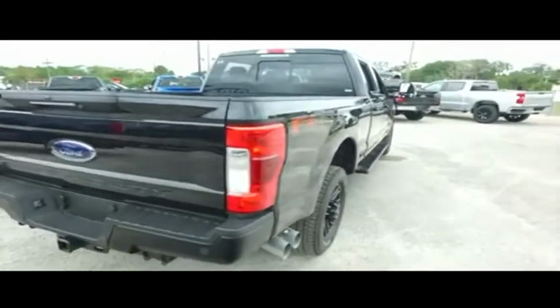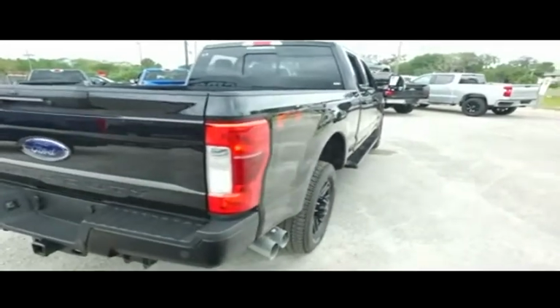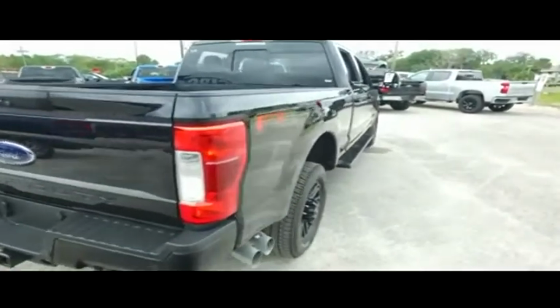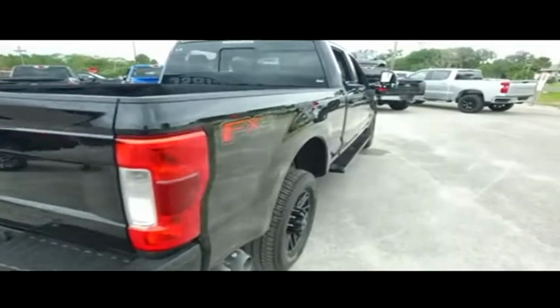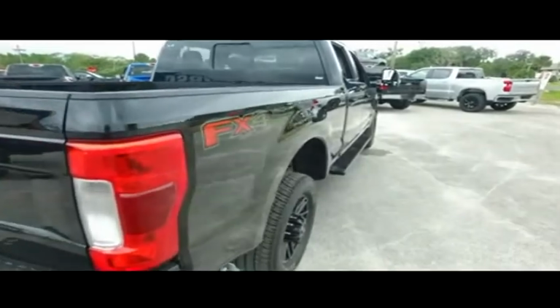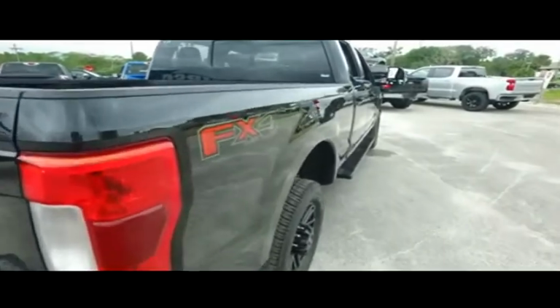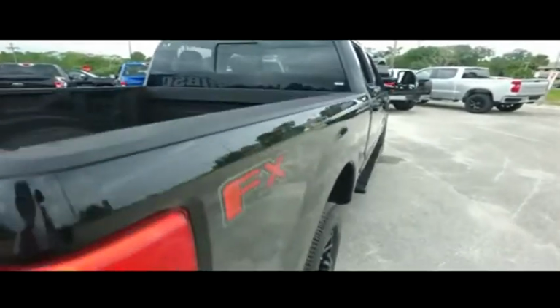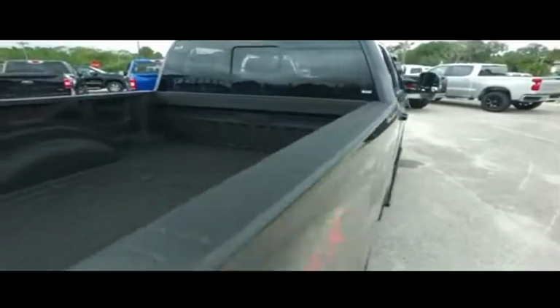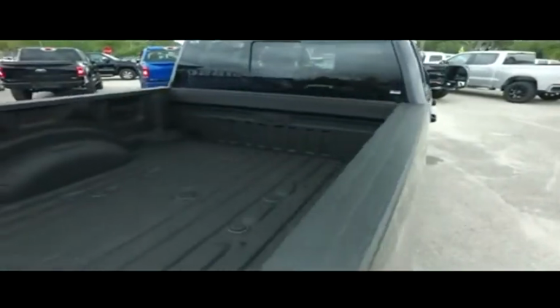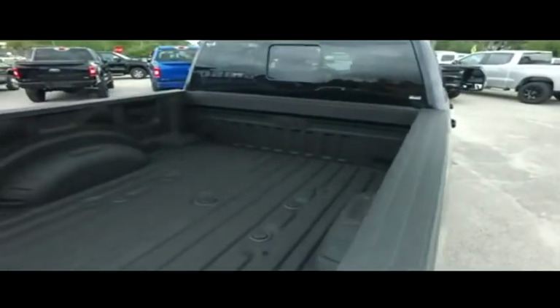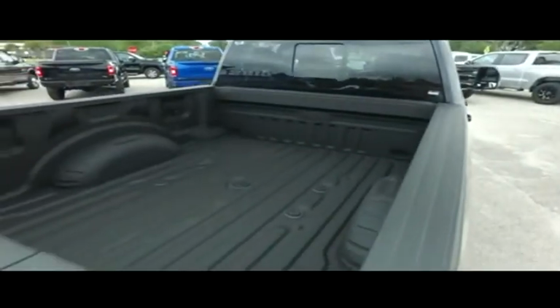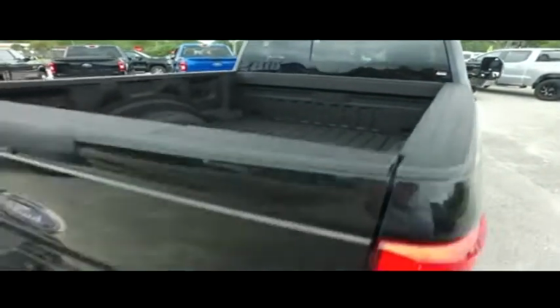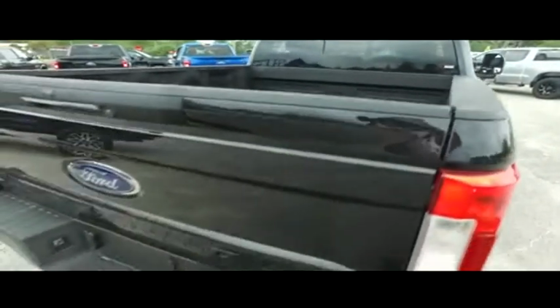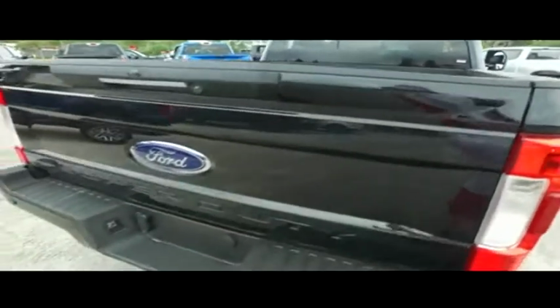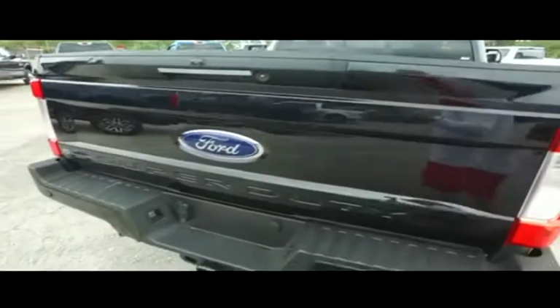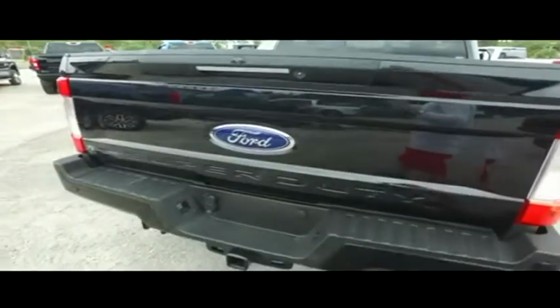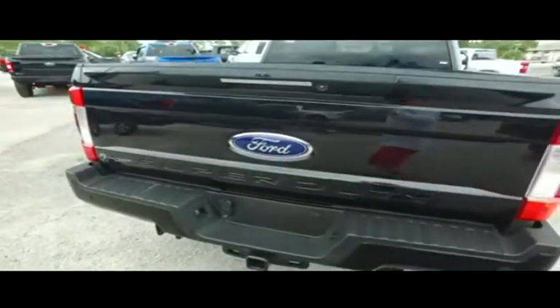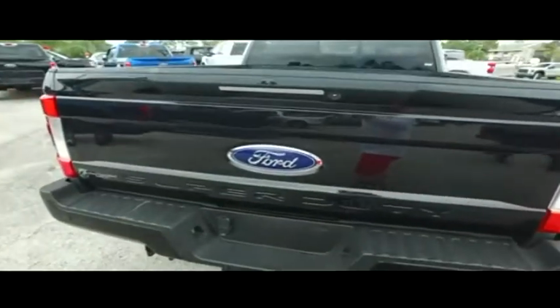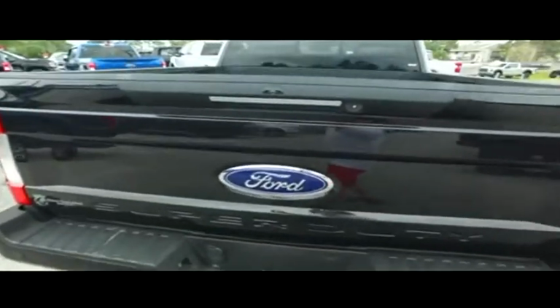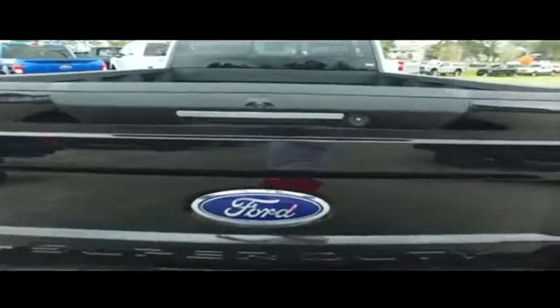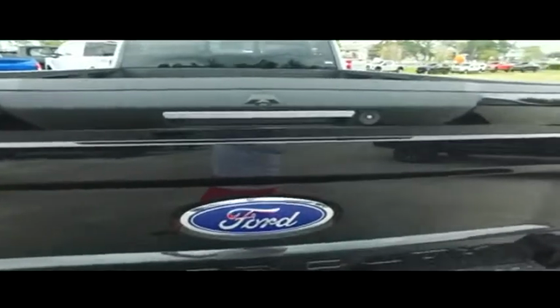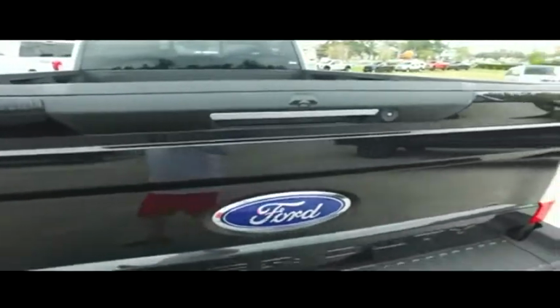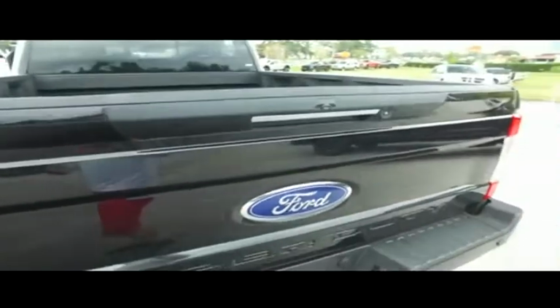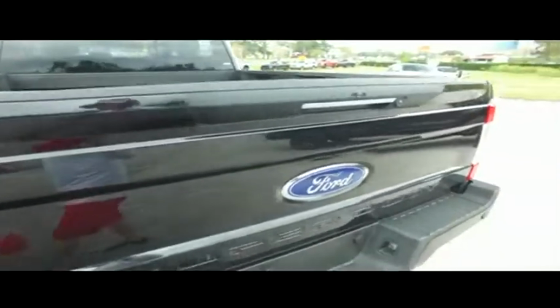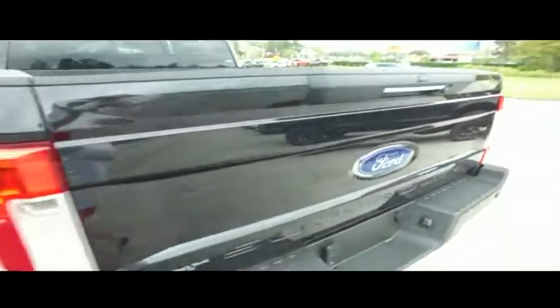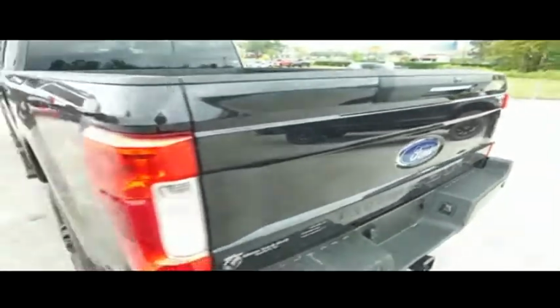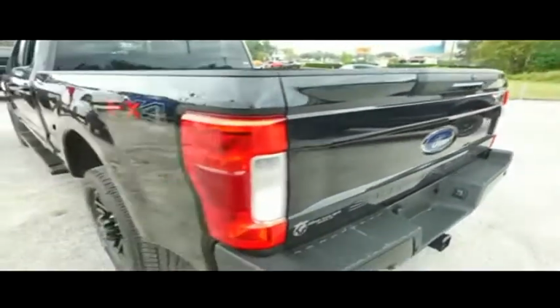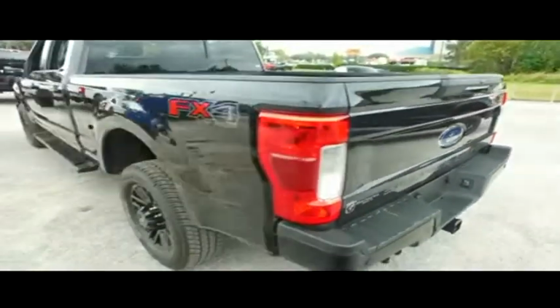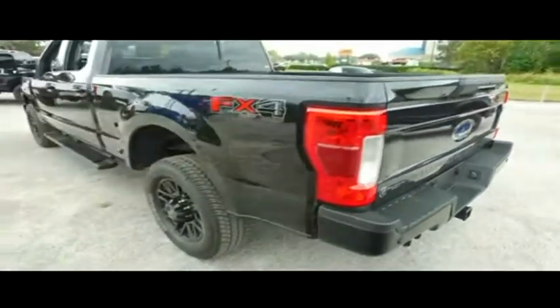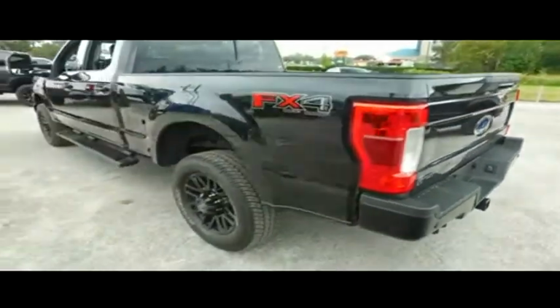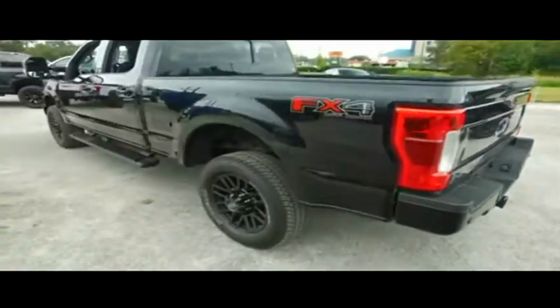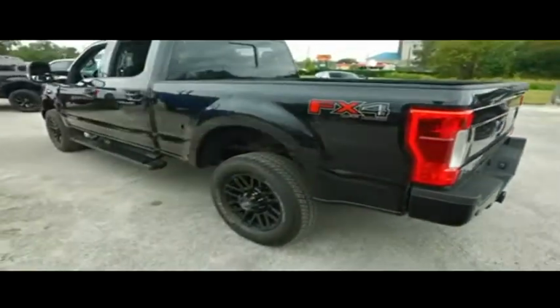Microsoft Sync navigation, MP3, Bluetooth, satellite stereo system. FX4 package features skid plates and high-performance shocks. You've got your backup sensors and James Bond technology backup camera.